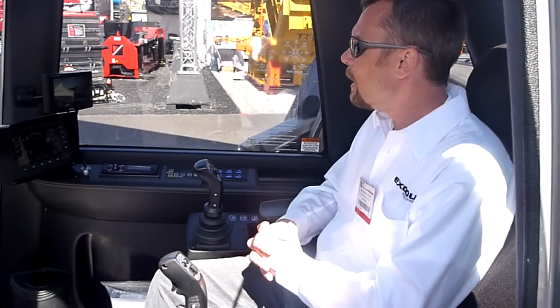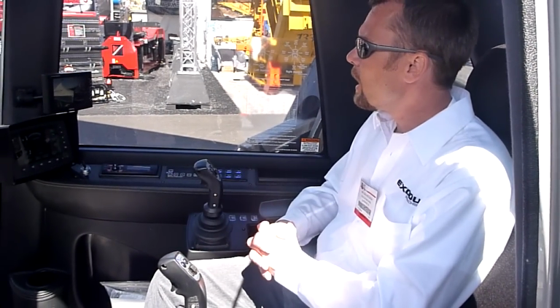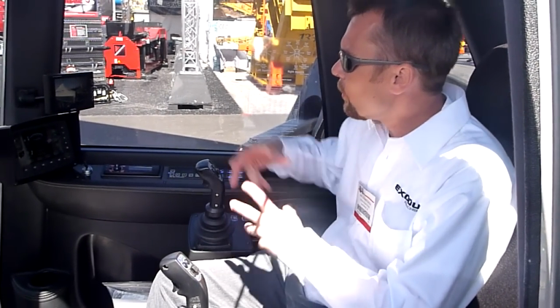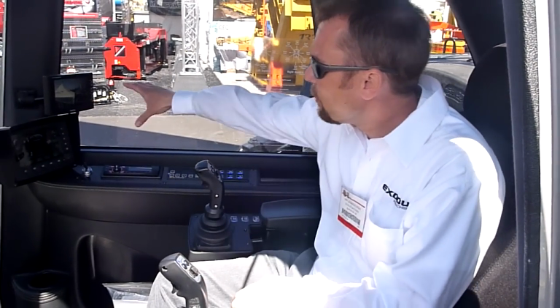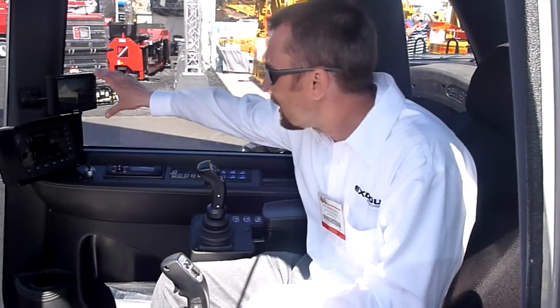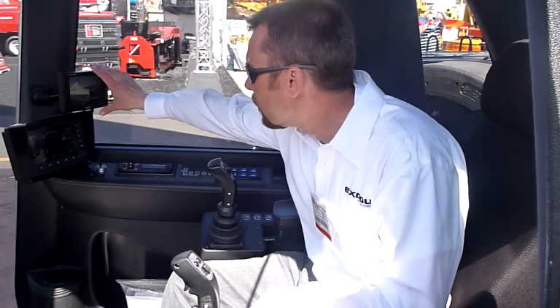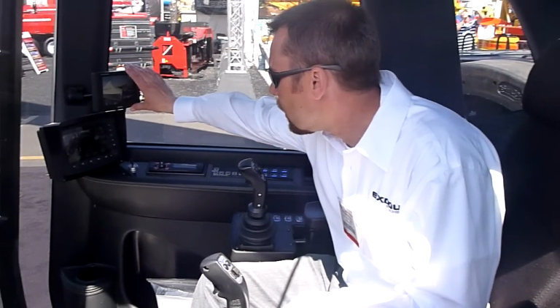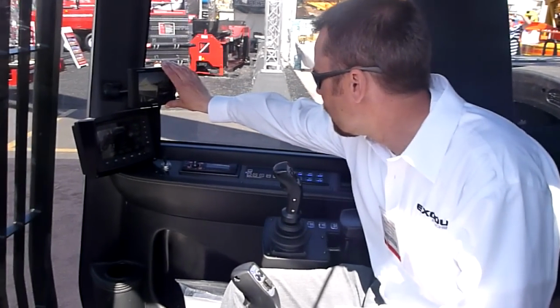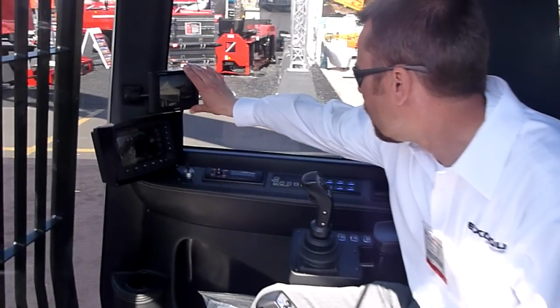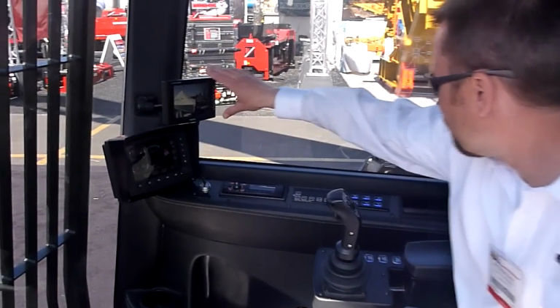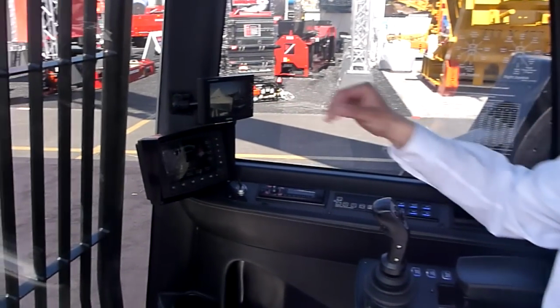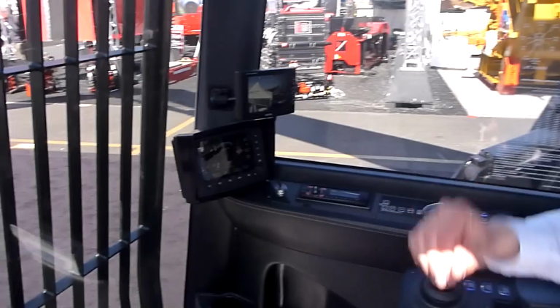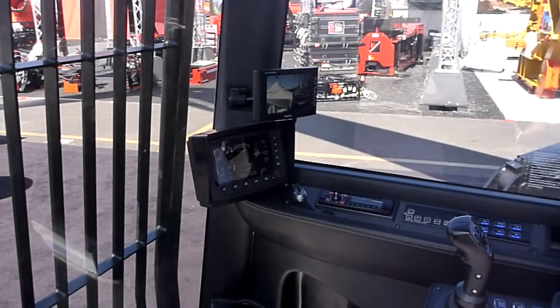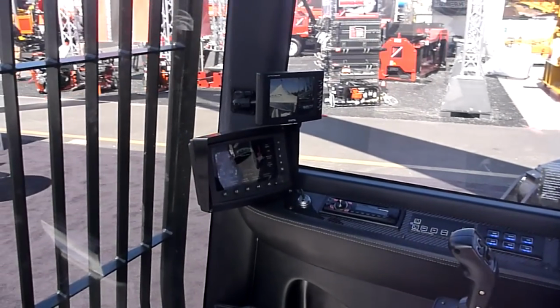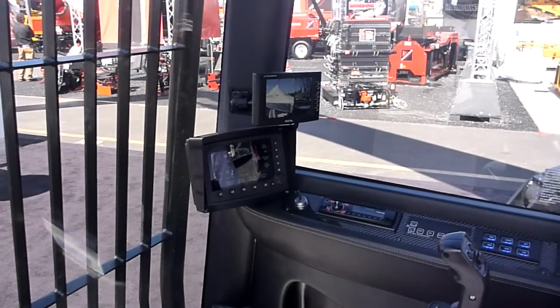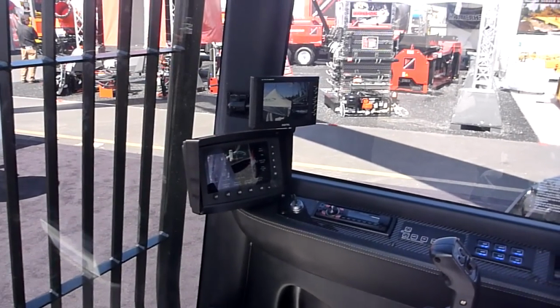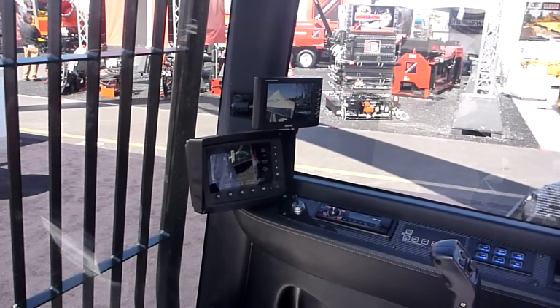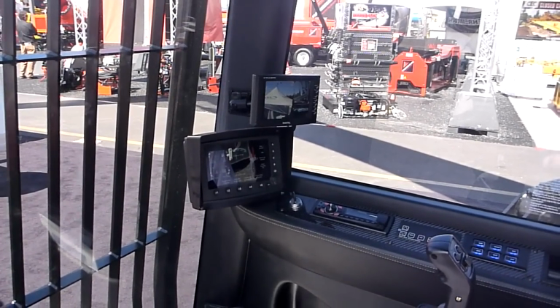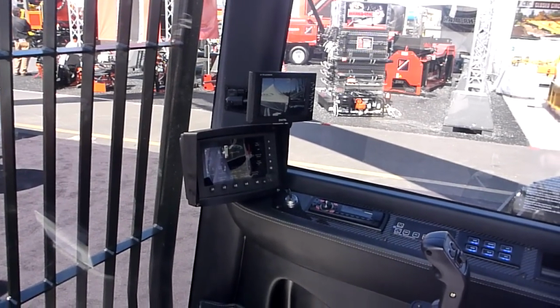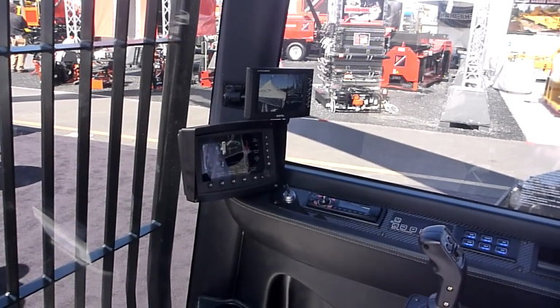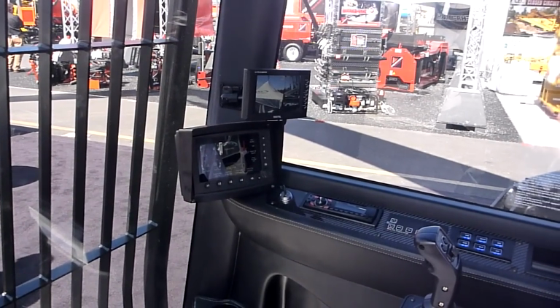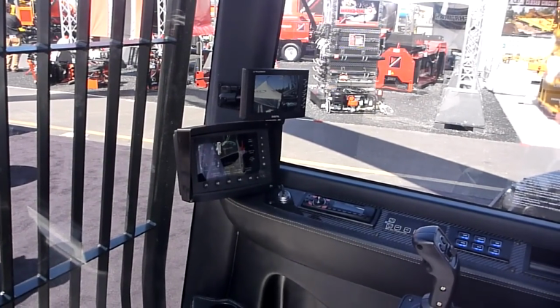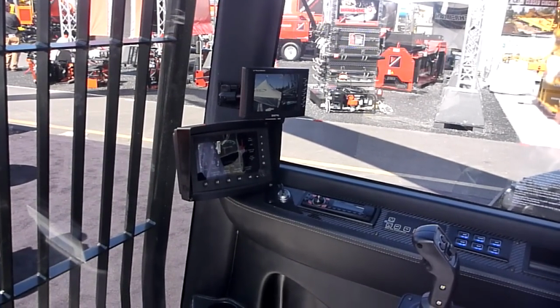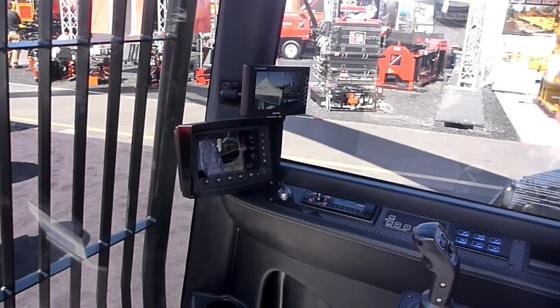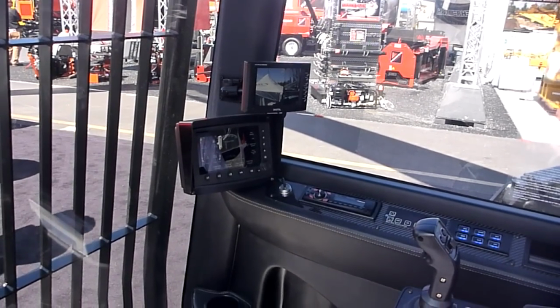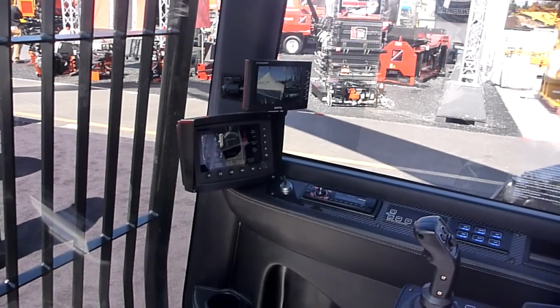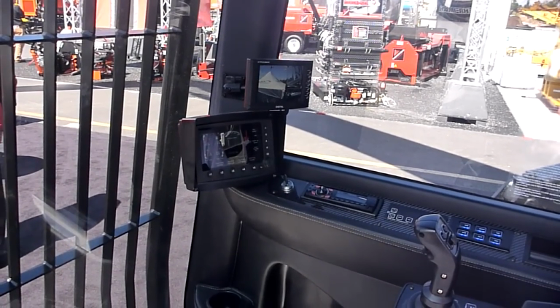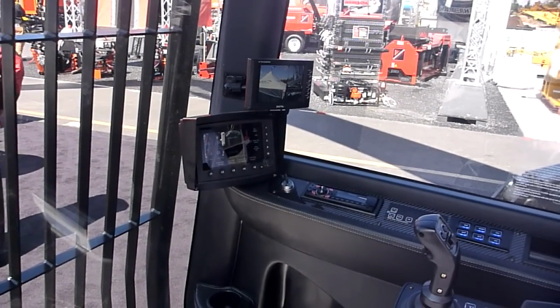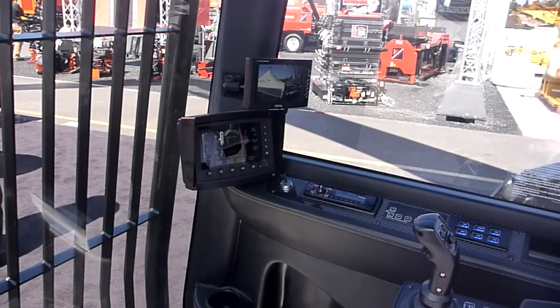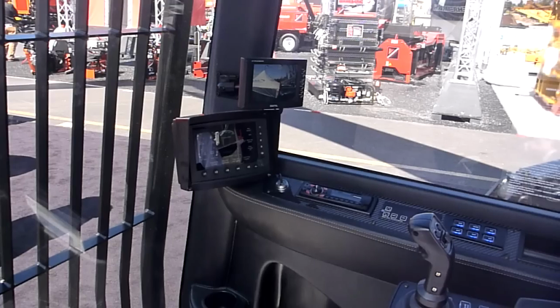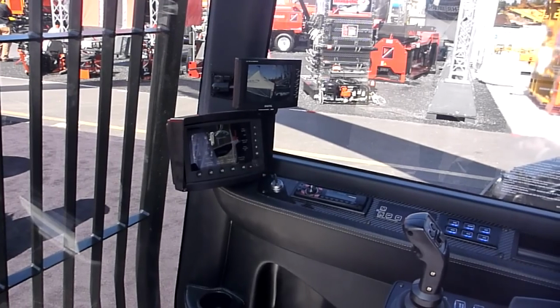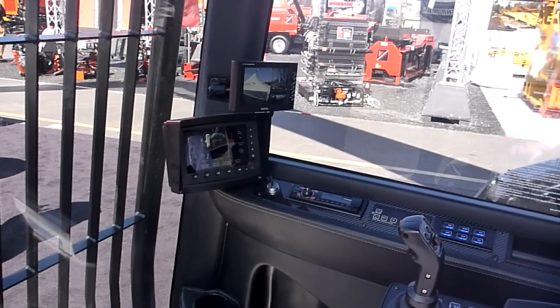We have a rear-view camera on all of our machines. It's just safe — you get to see things that are behind you. It's a big machine and sometimes there are some blind spots, and that definitely helps.